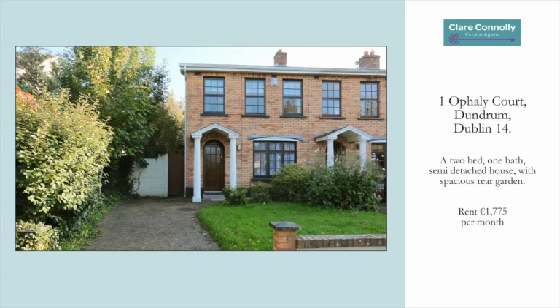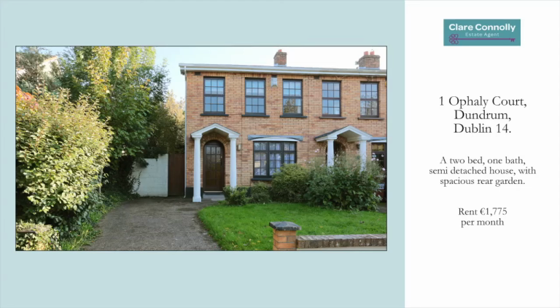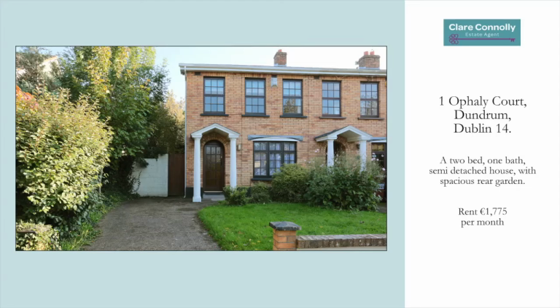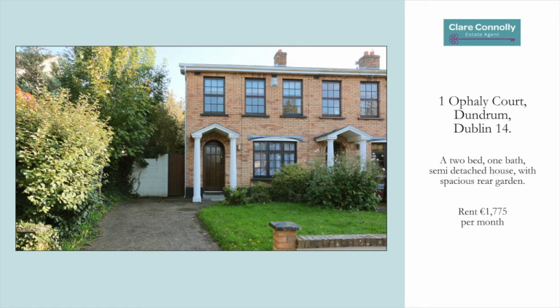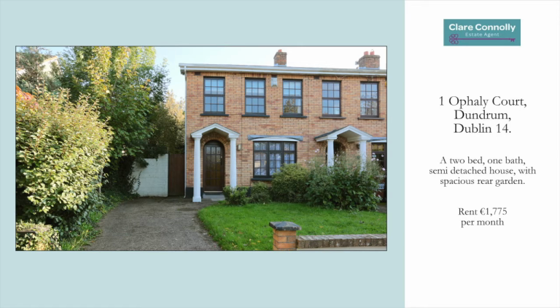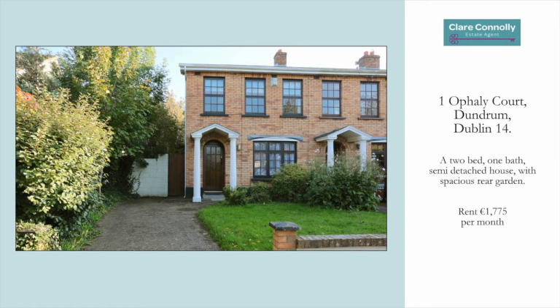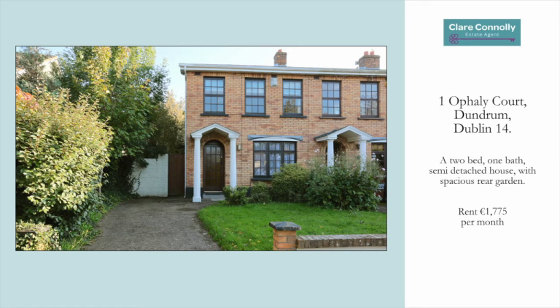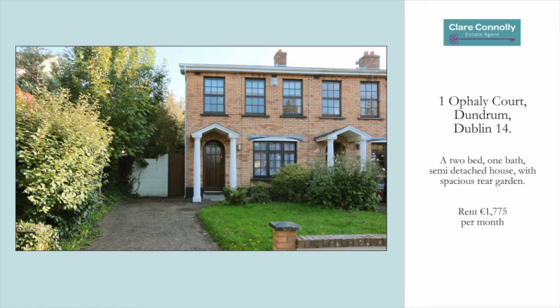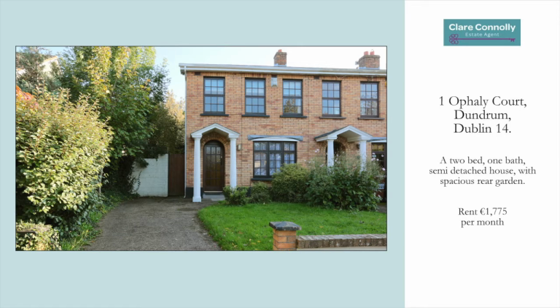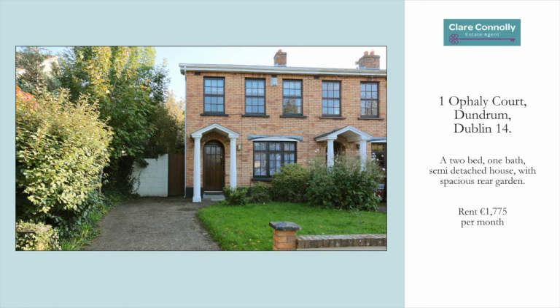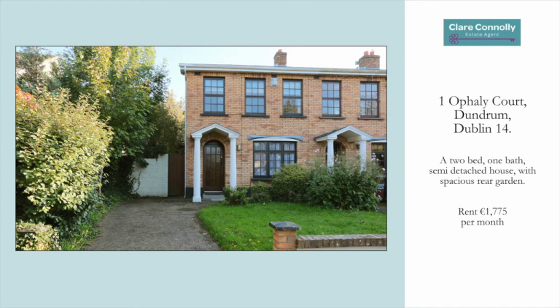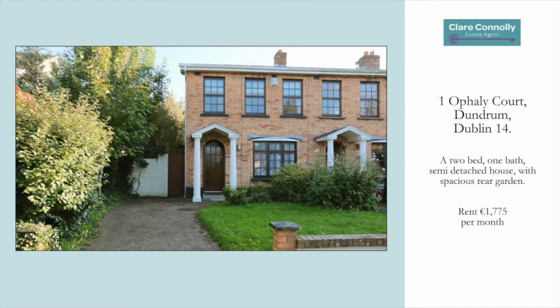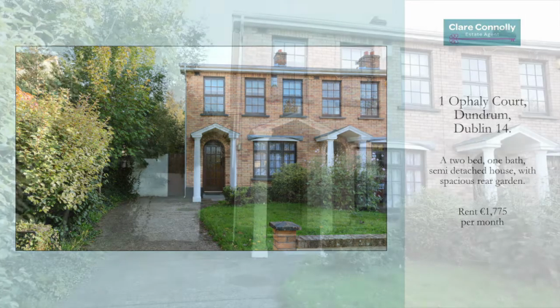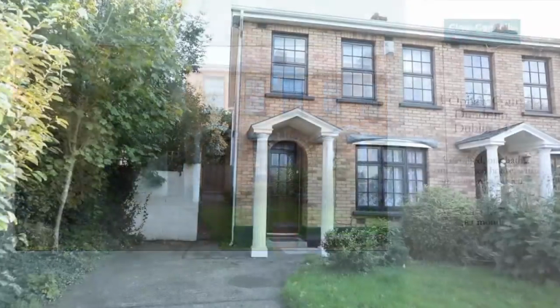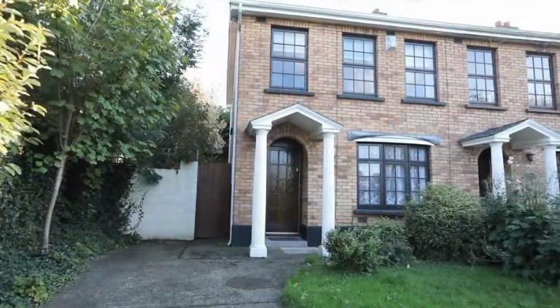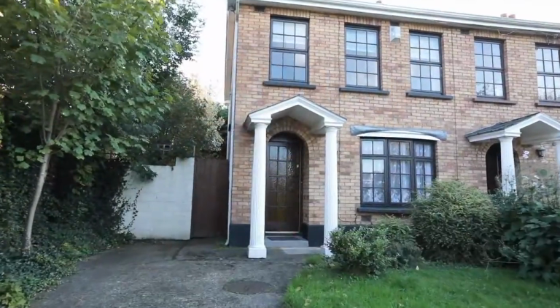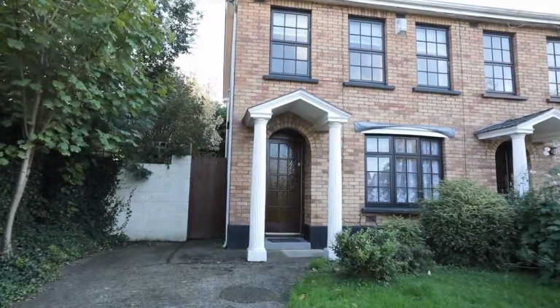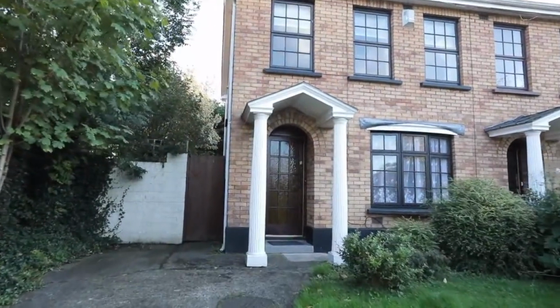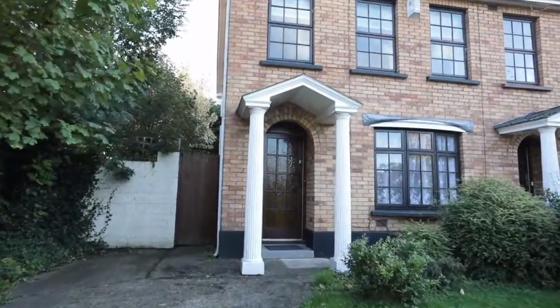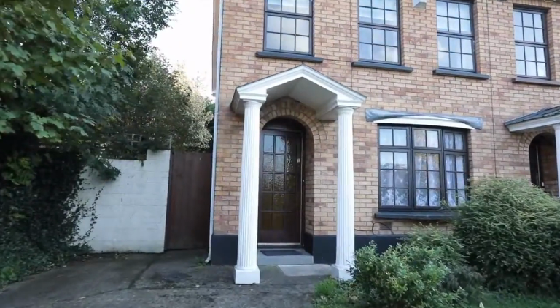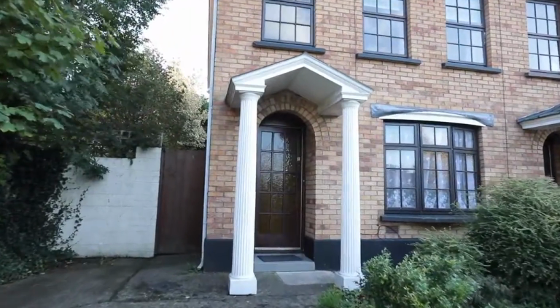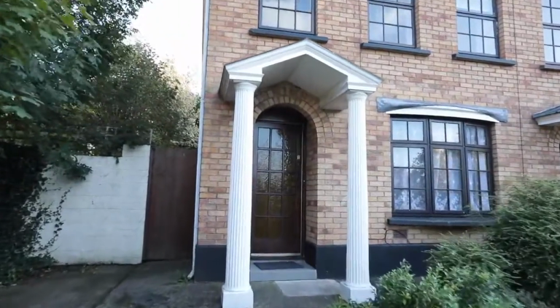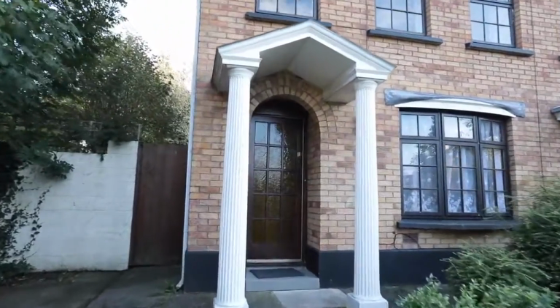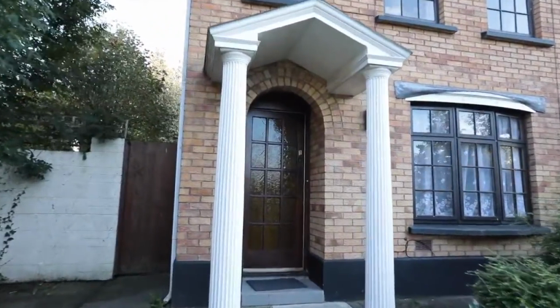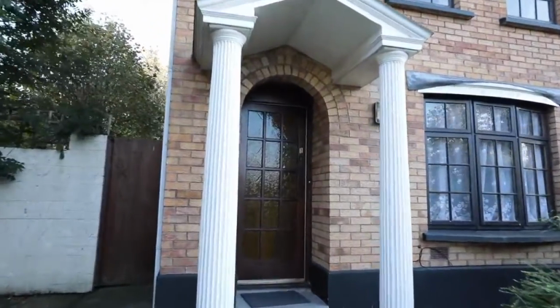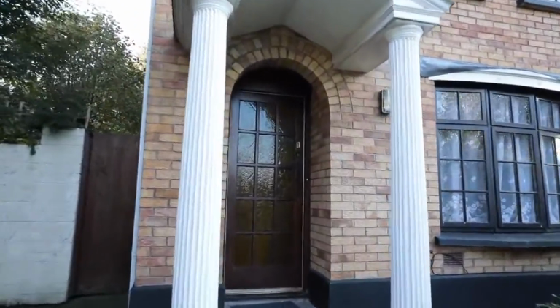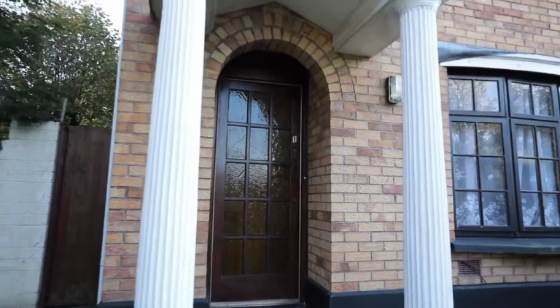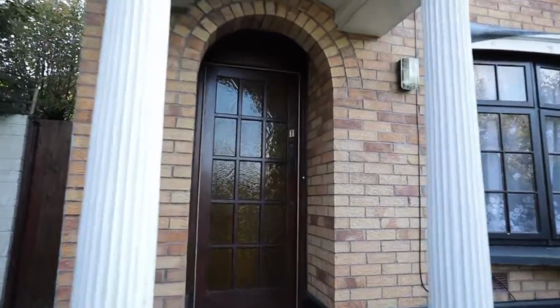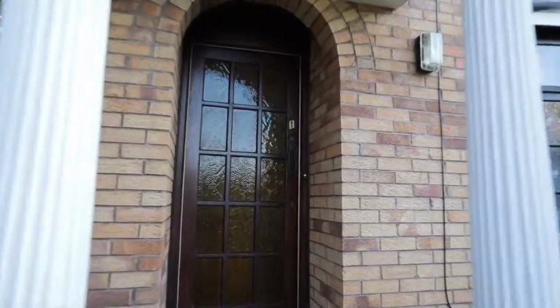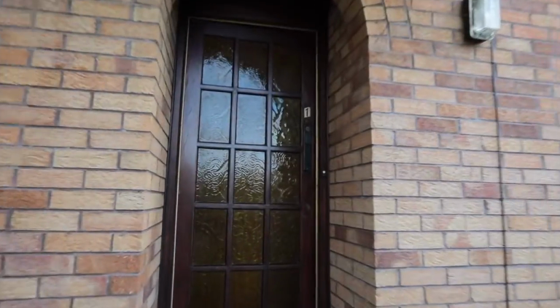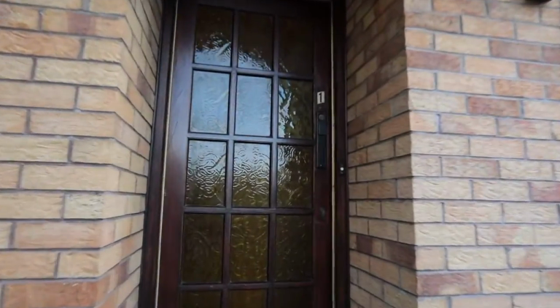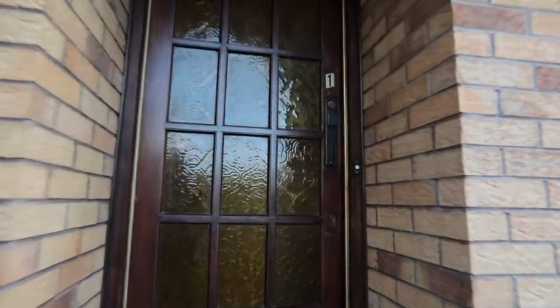Hi everybody, you are very welcome along to the virtual tour of One Offaly Court. Now this is in Dundrum, the heart of Dundrum almost, in 2014. There's a side passage to the side of the house — it's the end house.